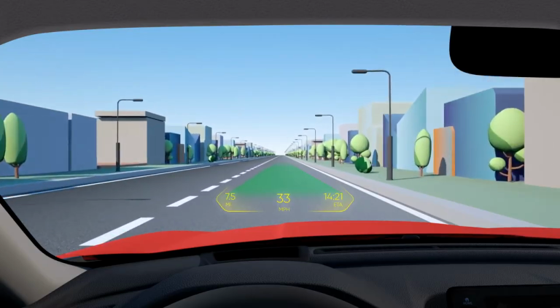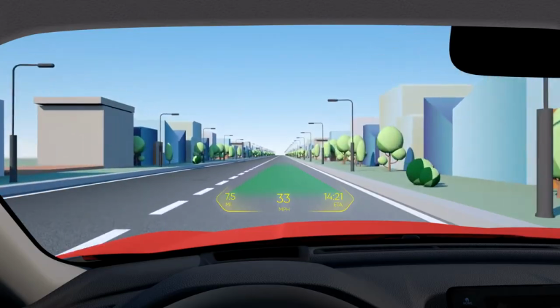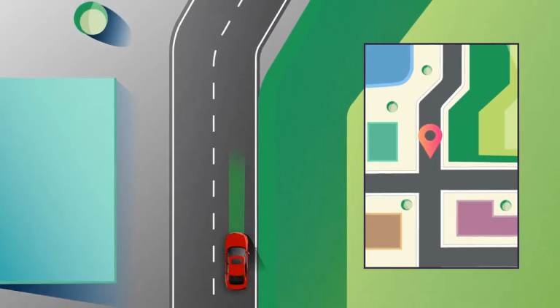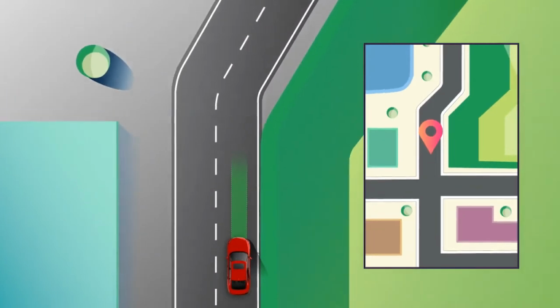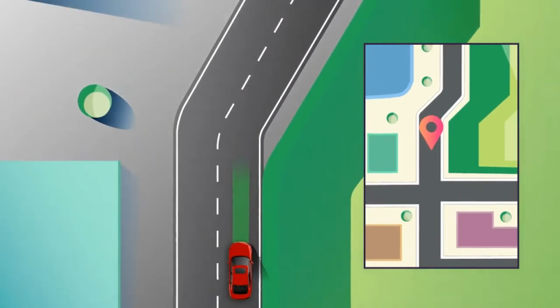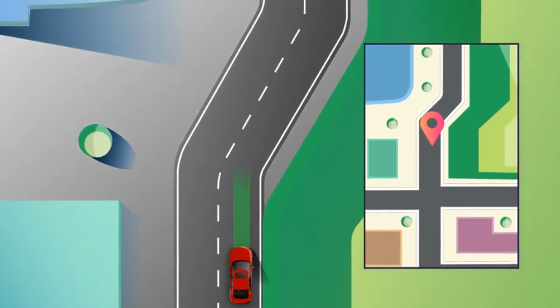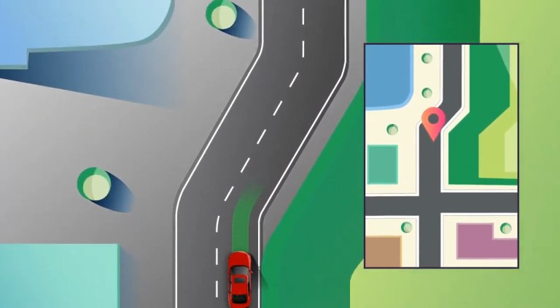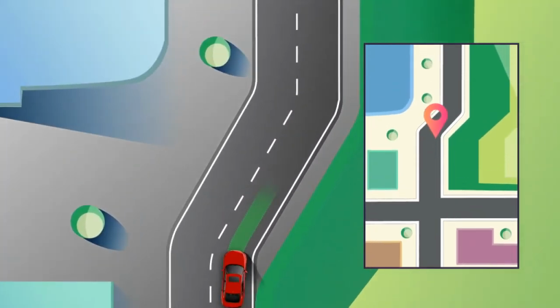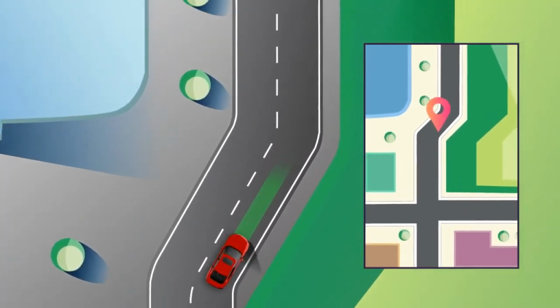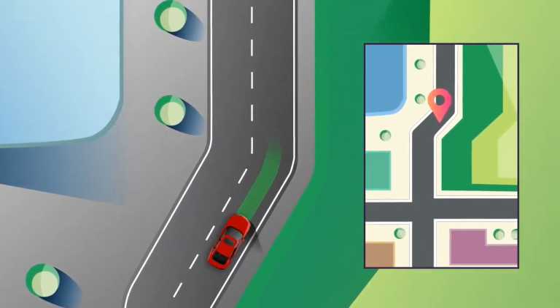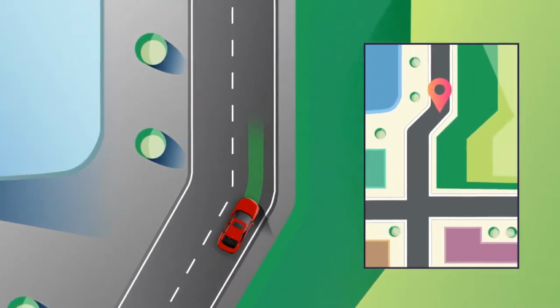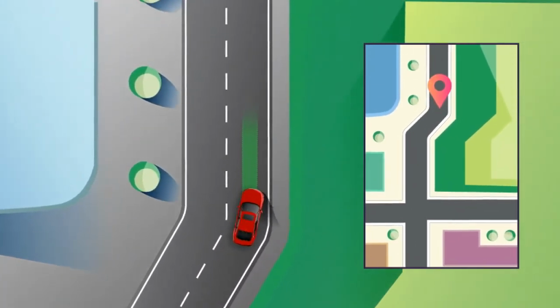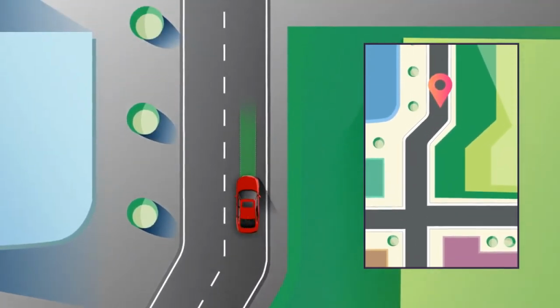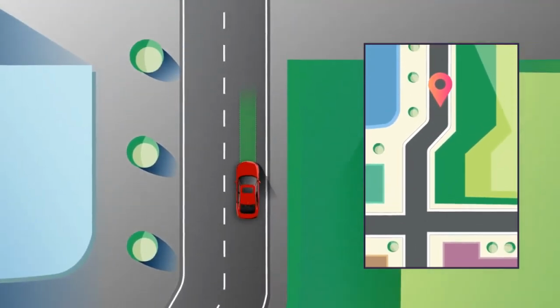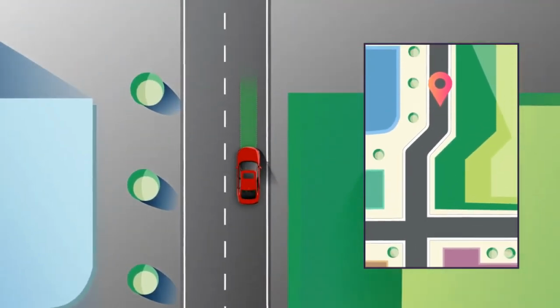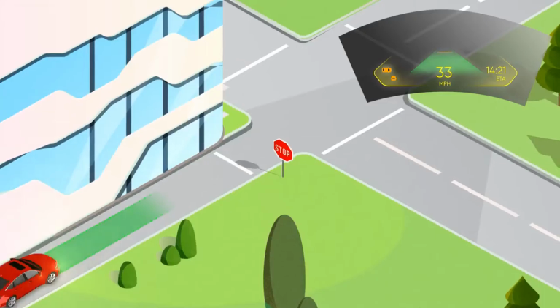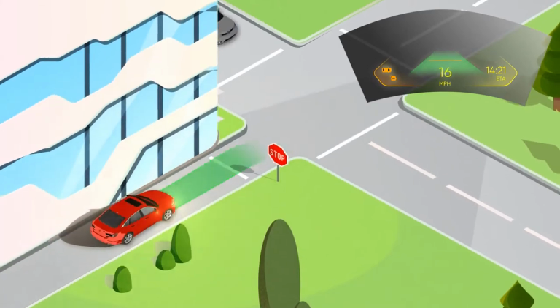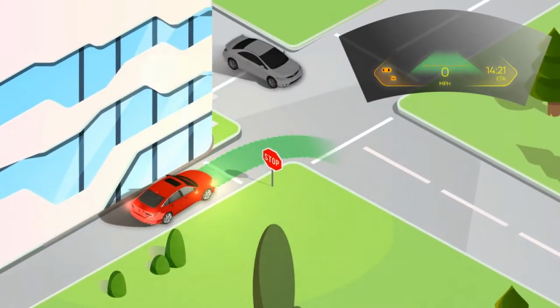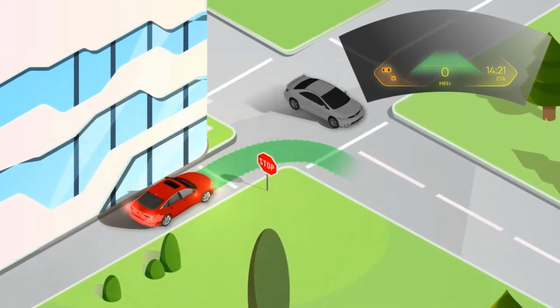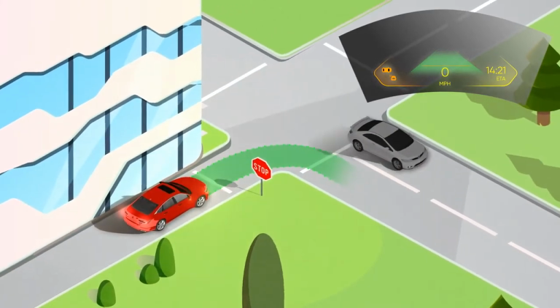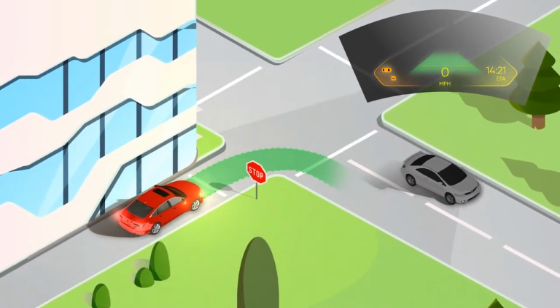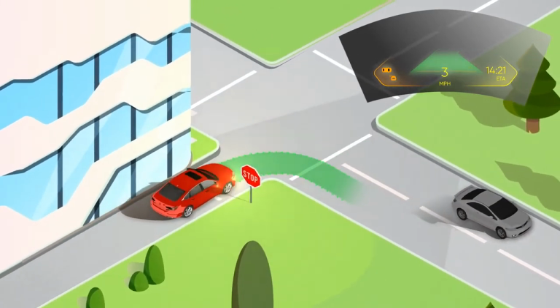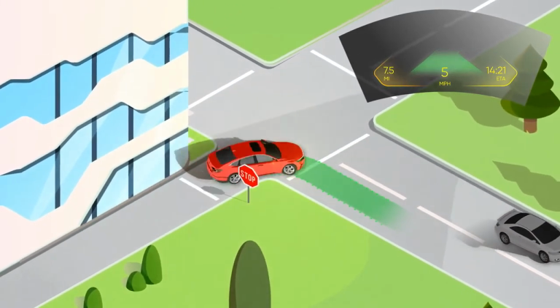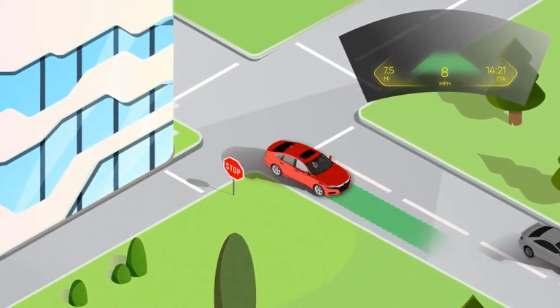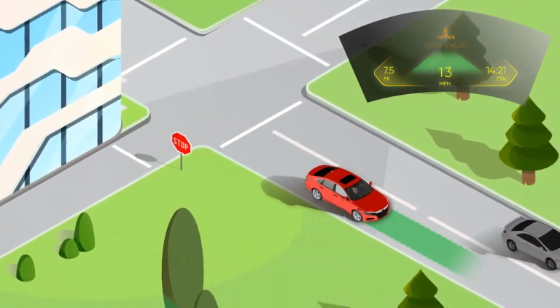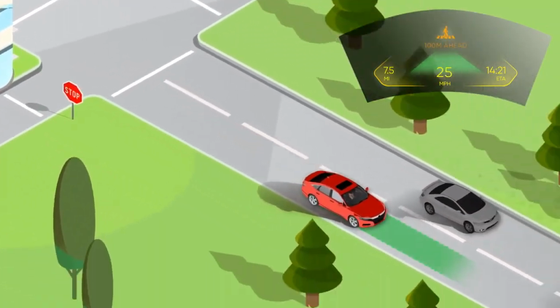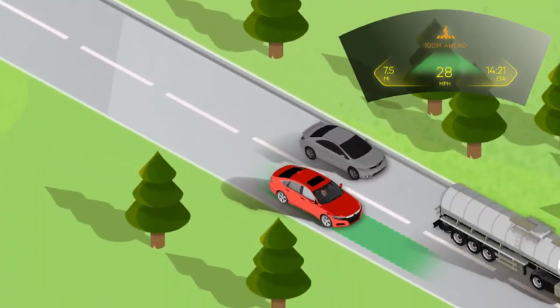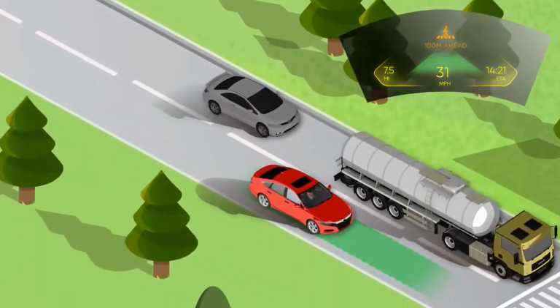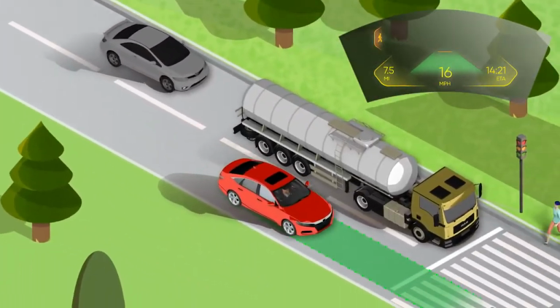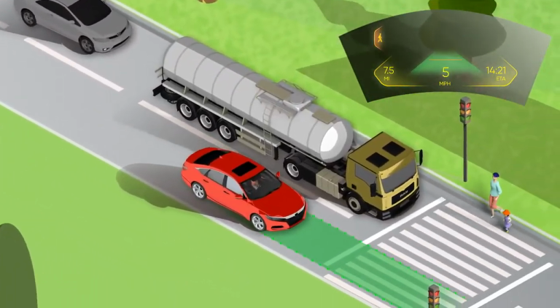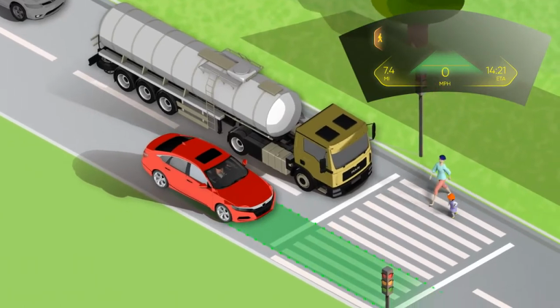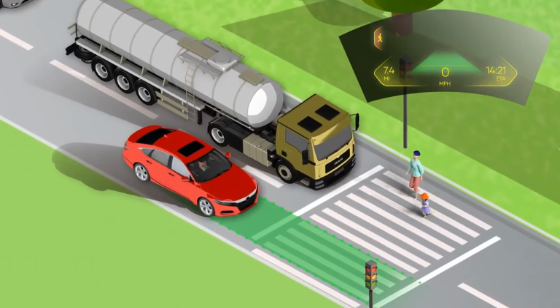WayRay Holographic AR Display eliminates distraction and ensures you stay focused on the road. It alerts drivers to potential hazards and helps monitor your speed and distance to make the road safe for everyone.